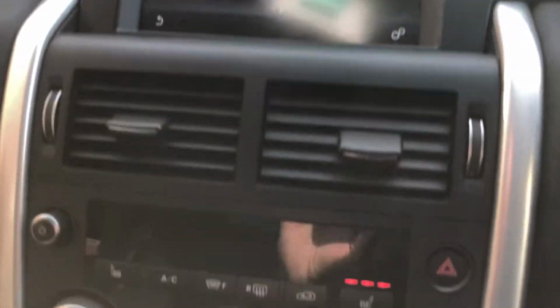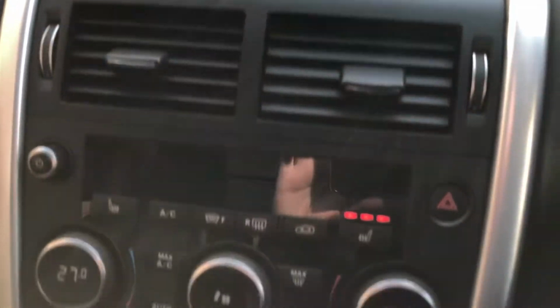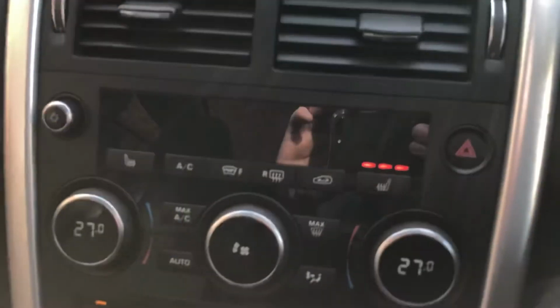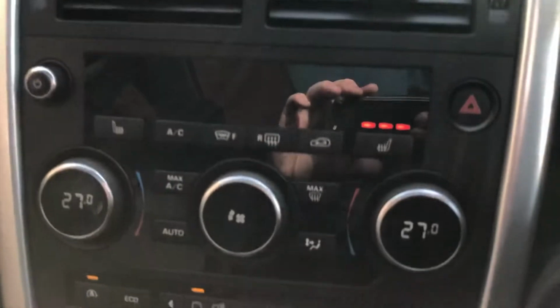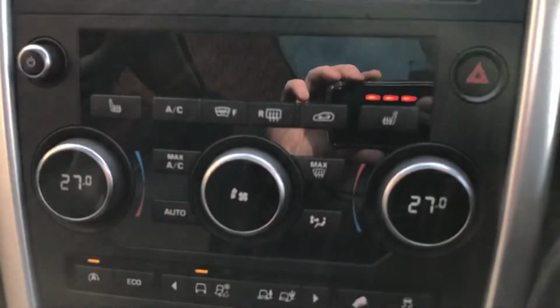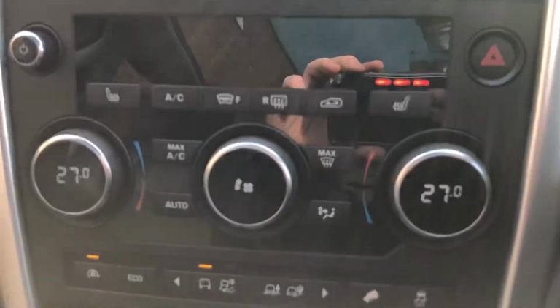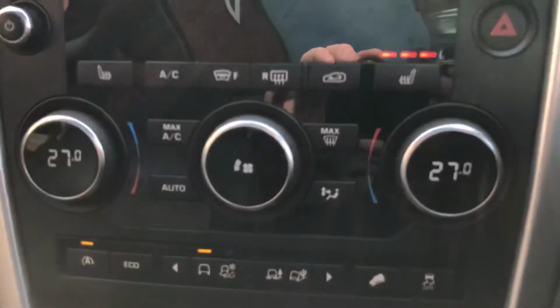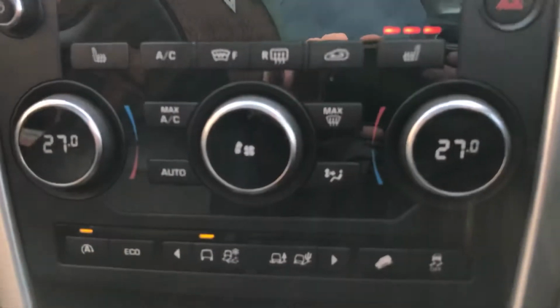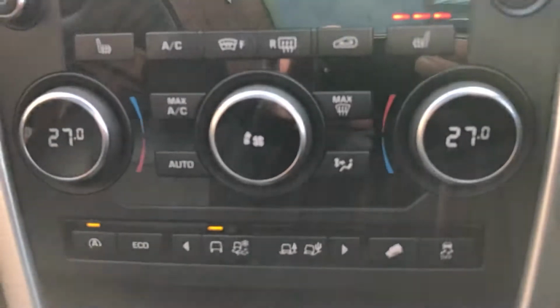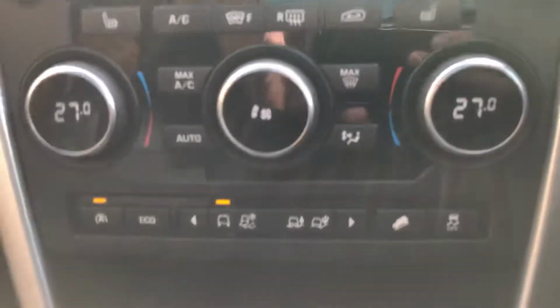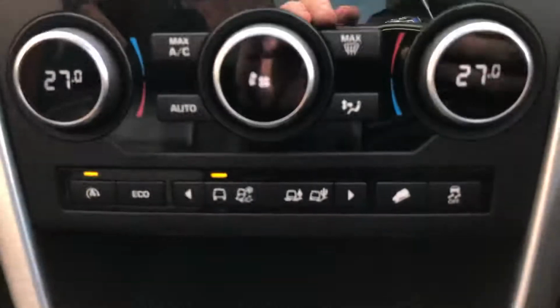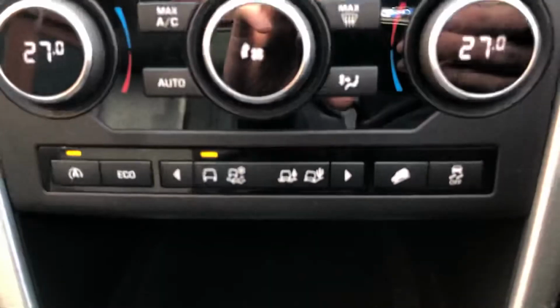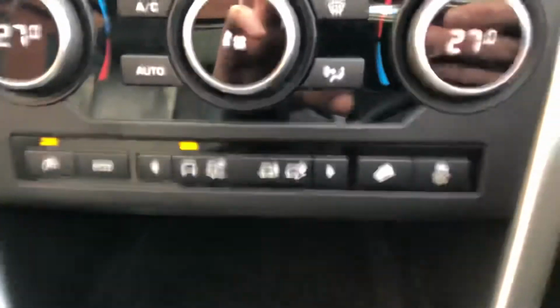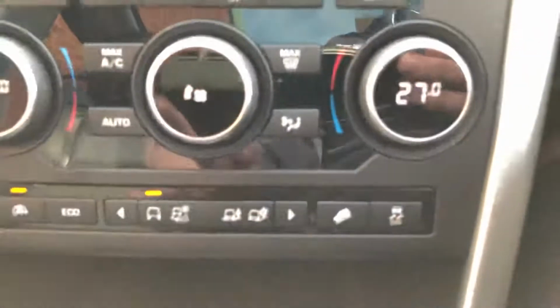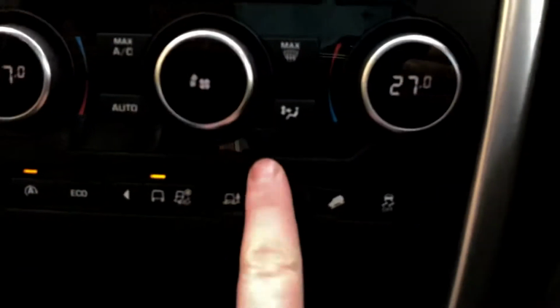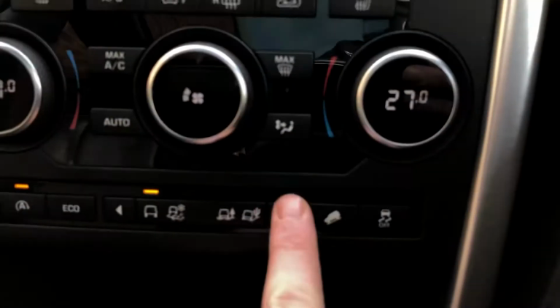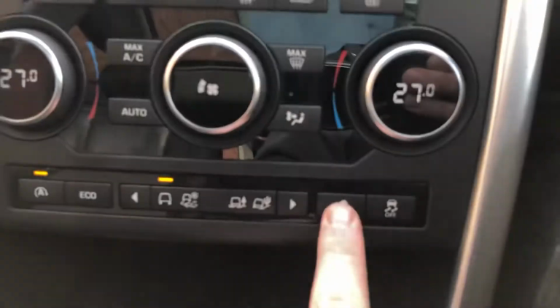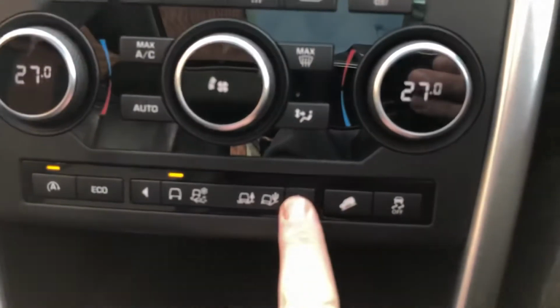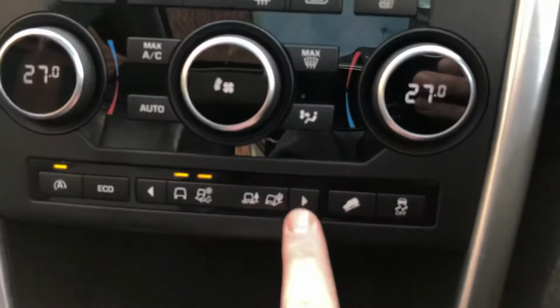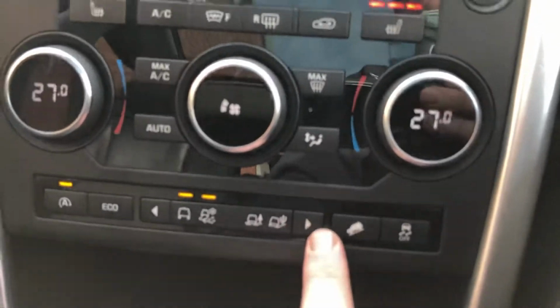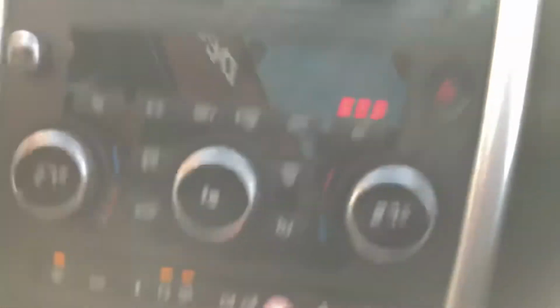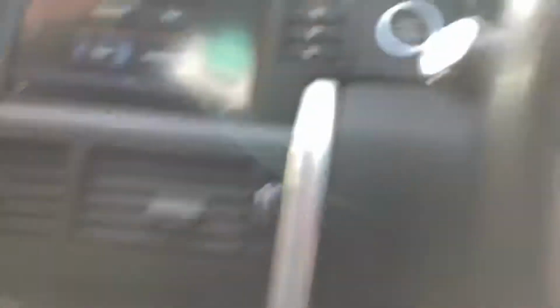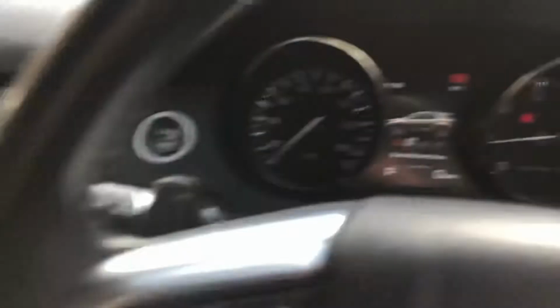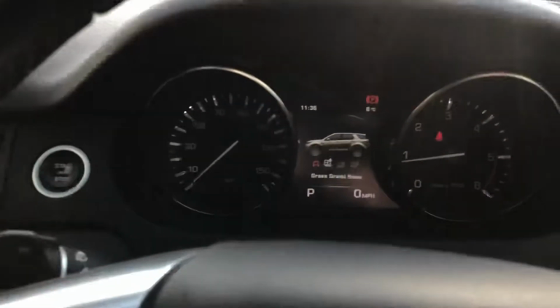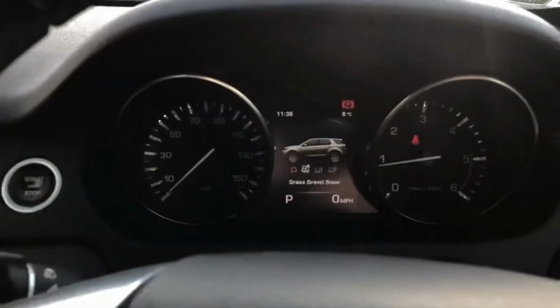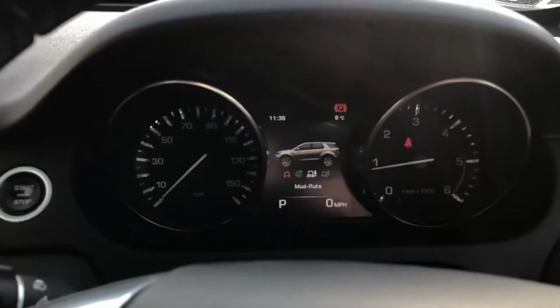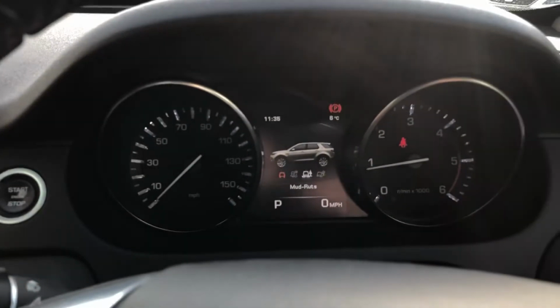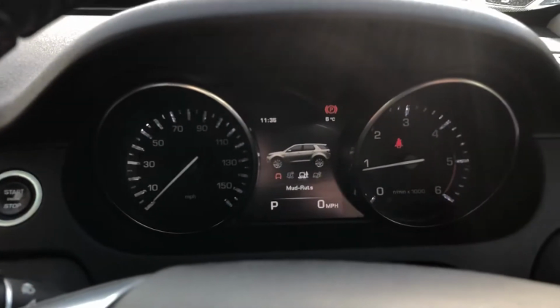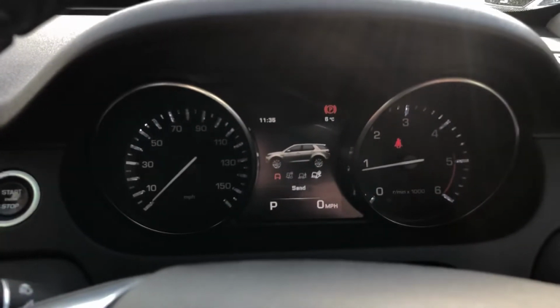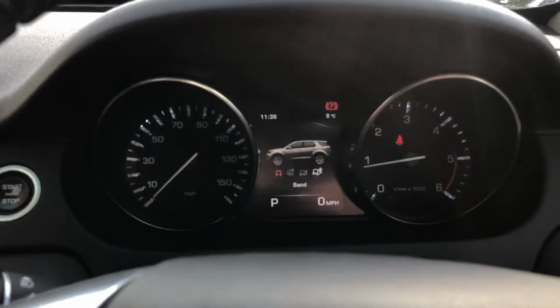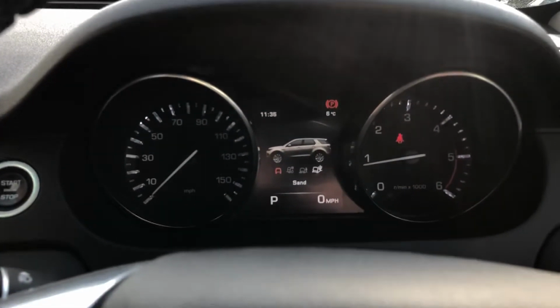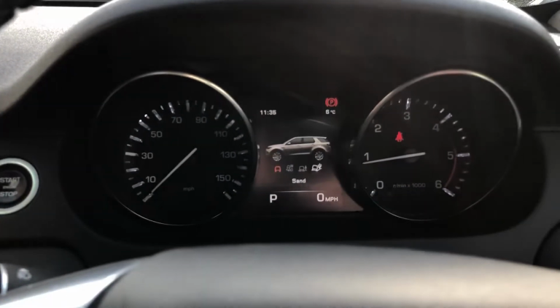Heated front seats, front windscreen, dual zone climate, and you've got the terrain settings just there: grass, gravel, snow, mud ruts and sand.